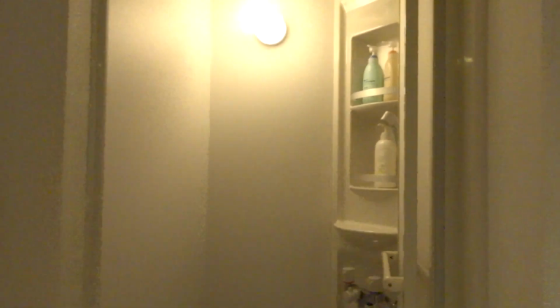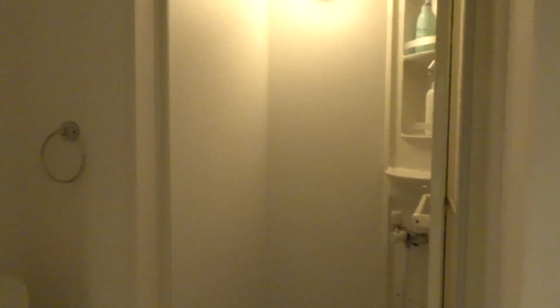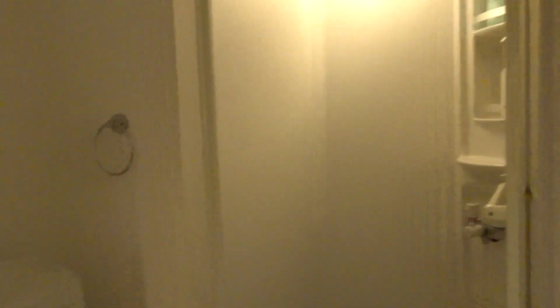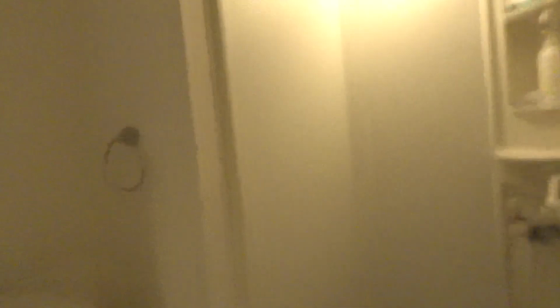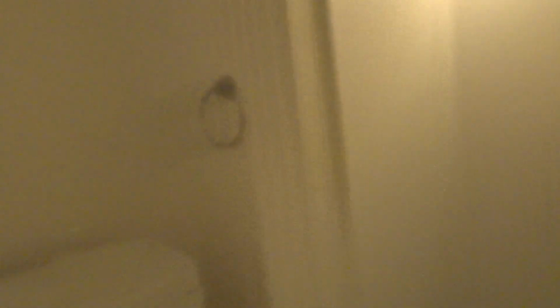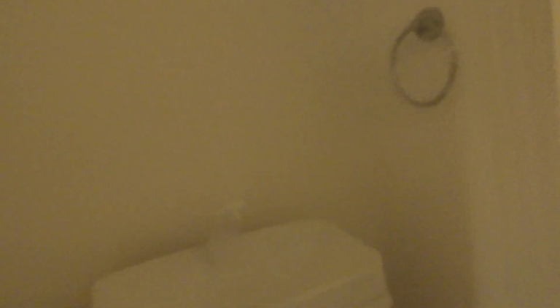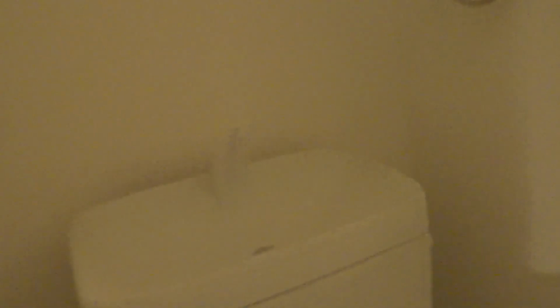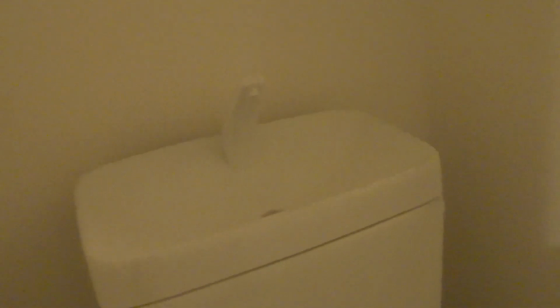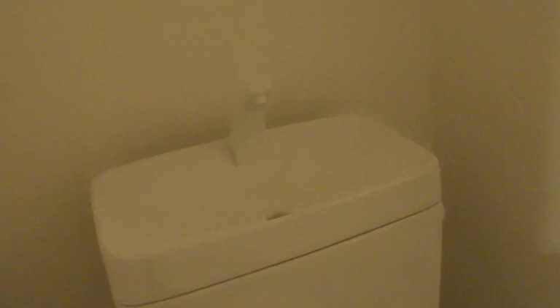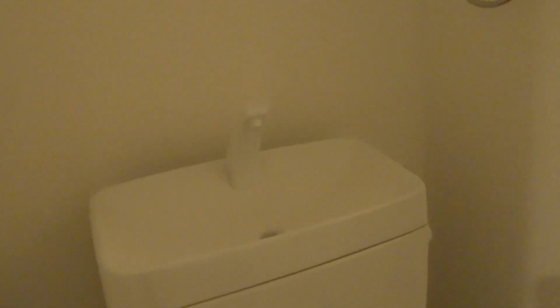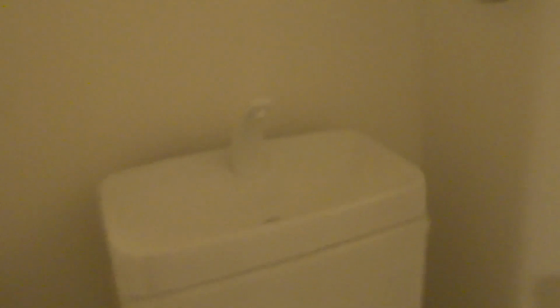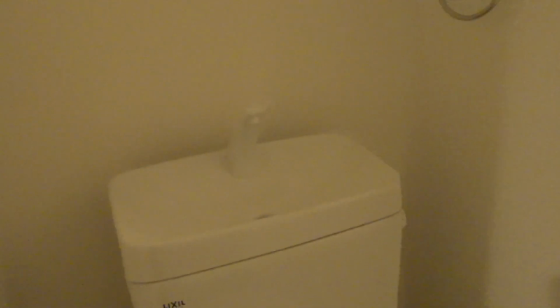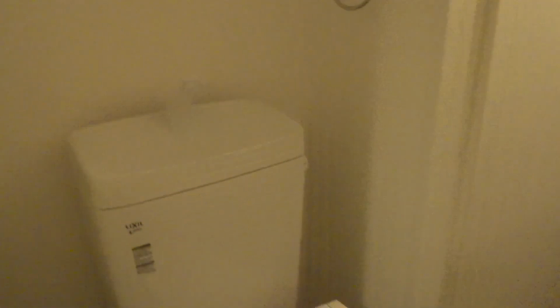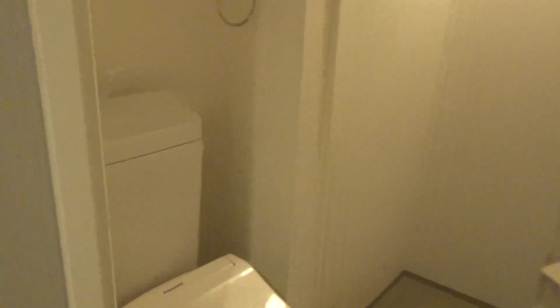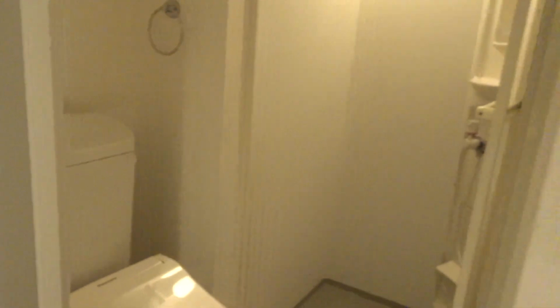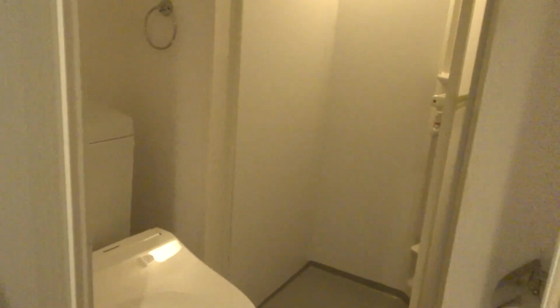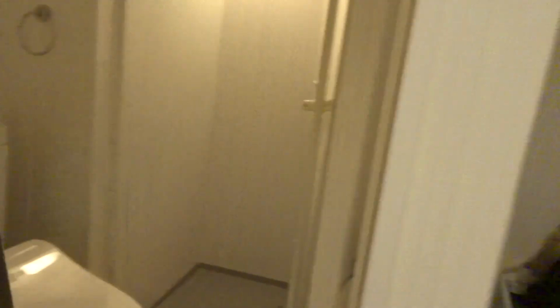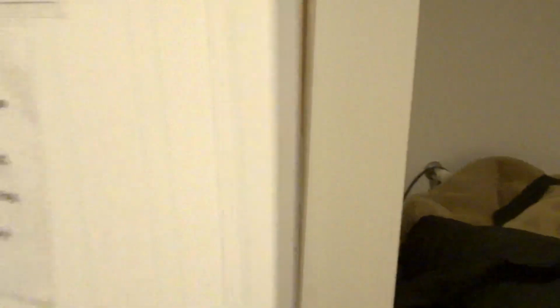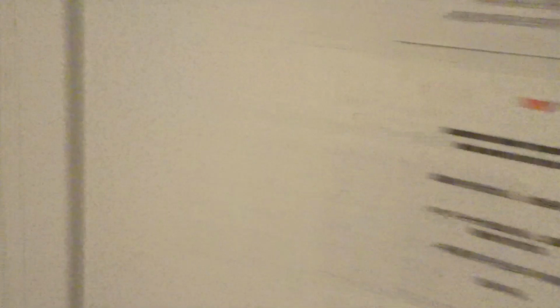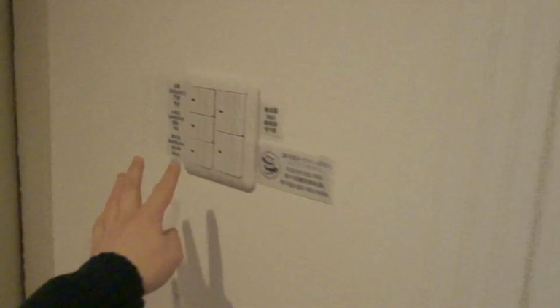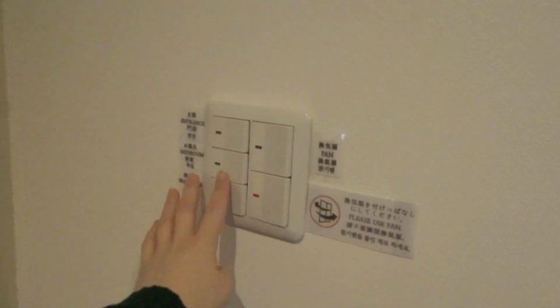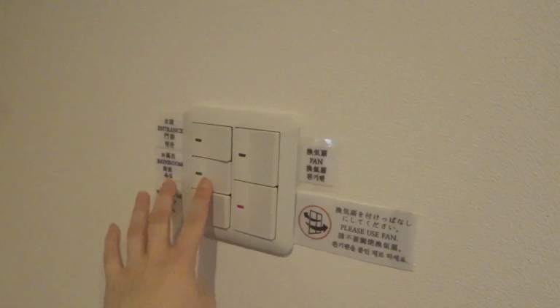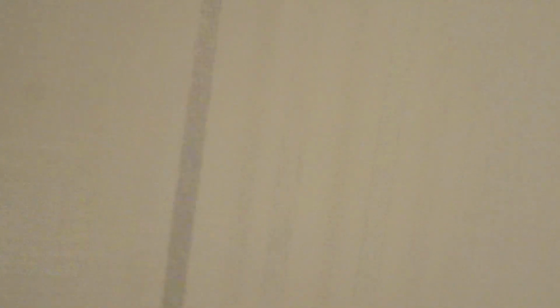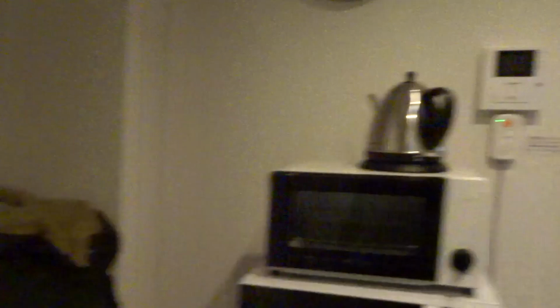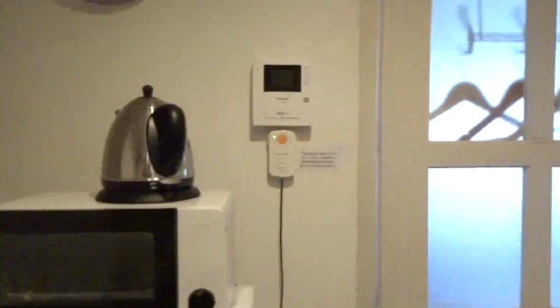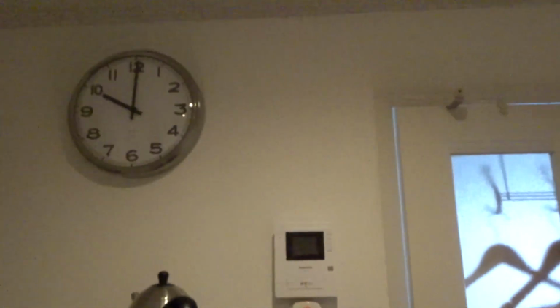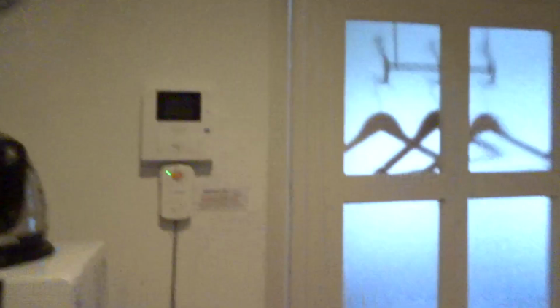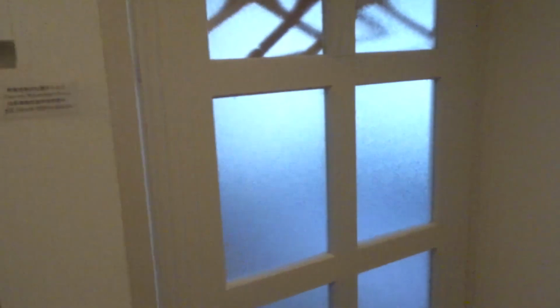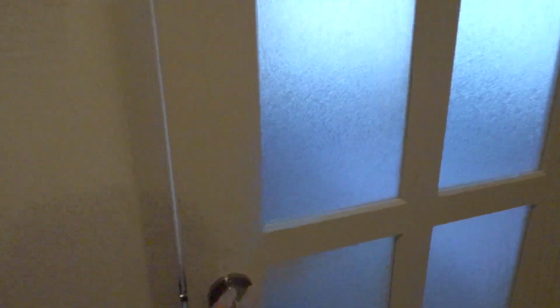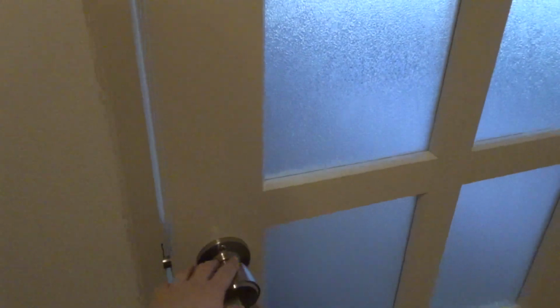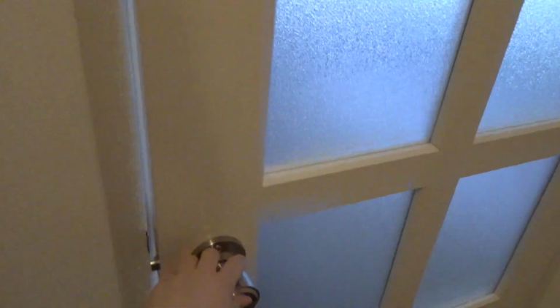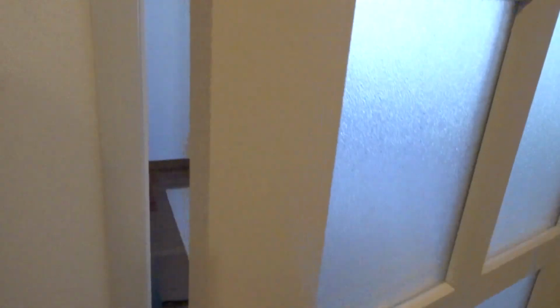So that looks nice. I absolutely love that in Japan, they always have a little sinky thing above the toilet — amazing. Let's switch that off, then we get to the living room area.